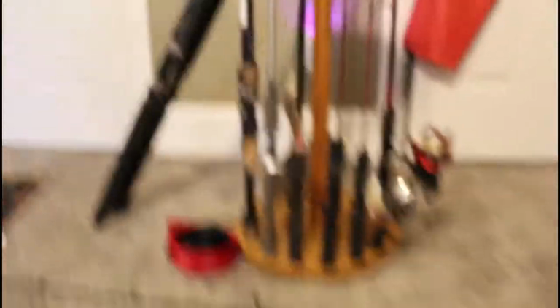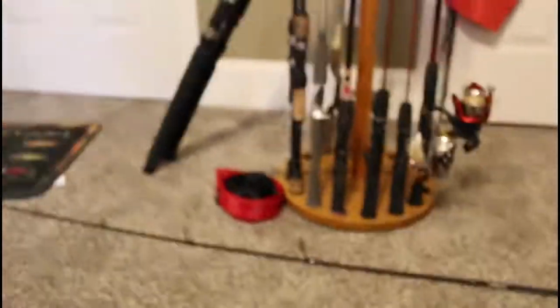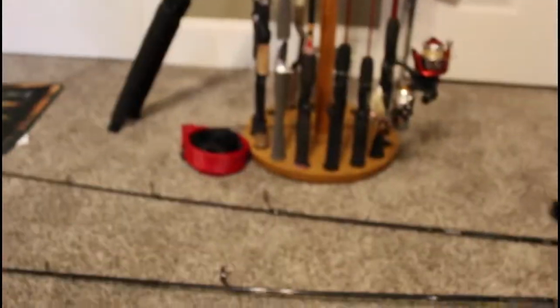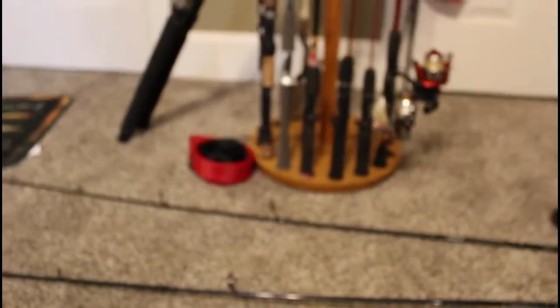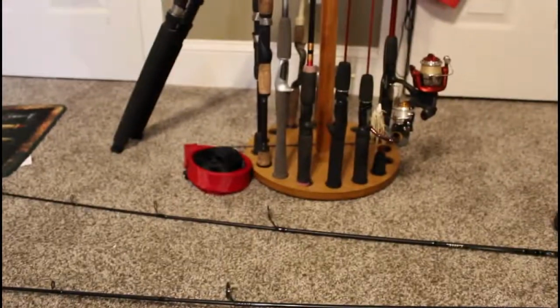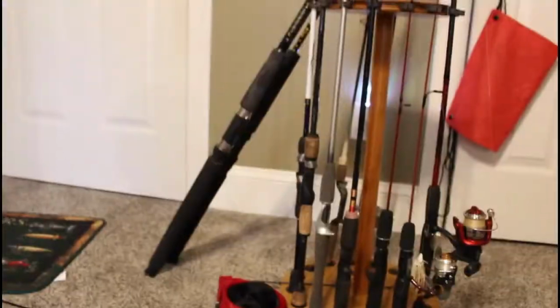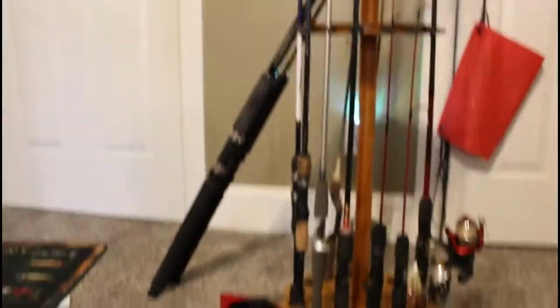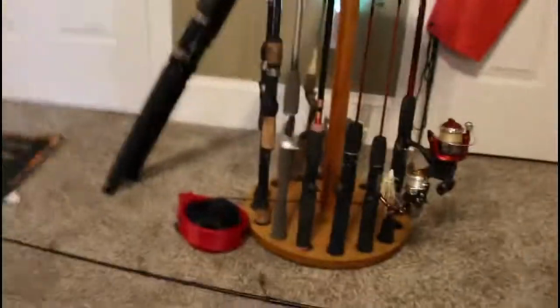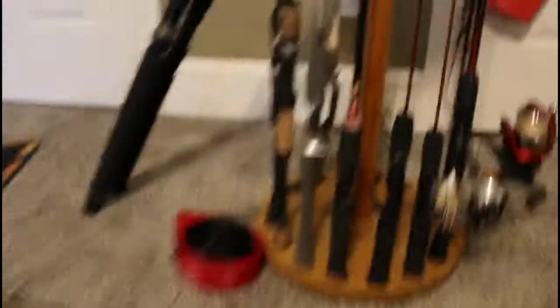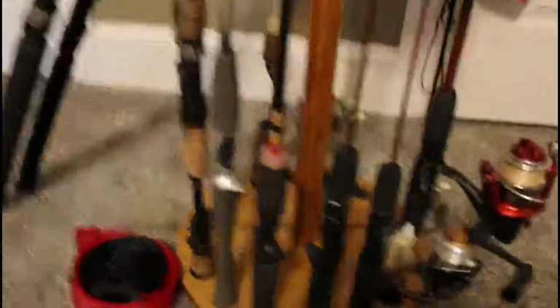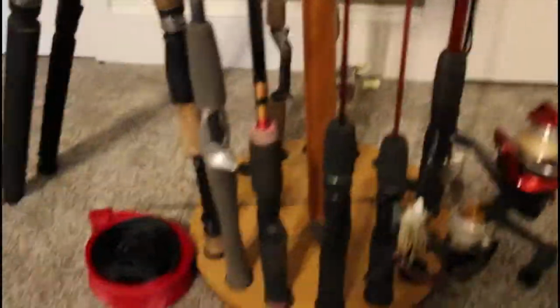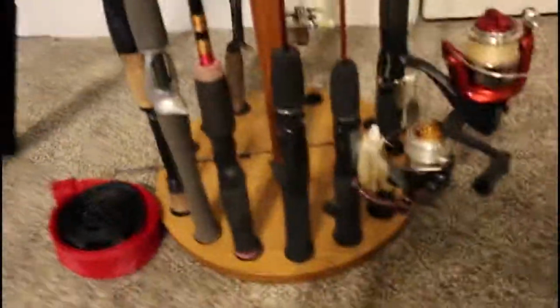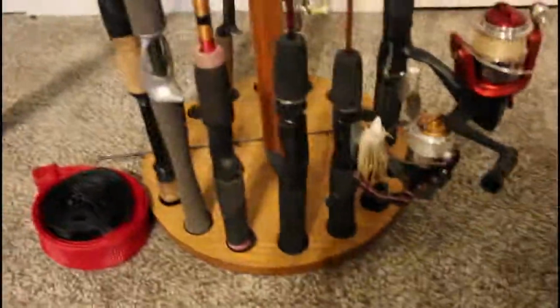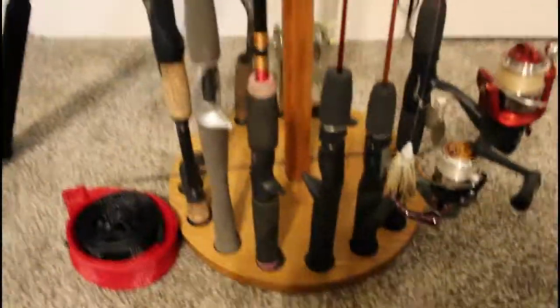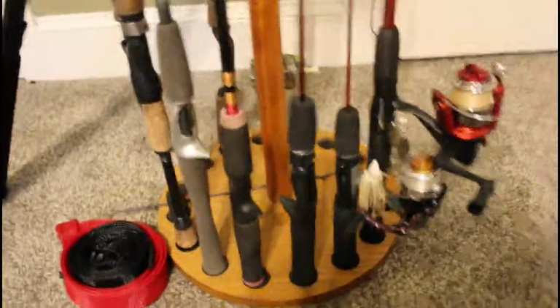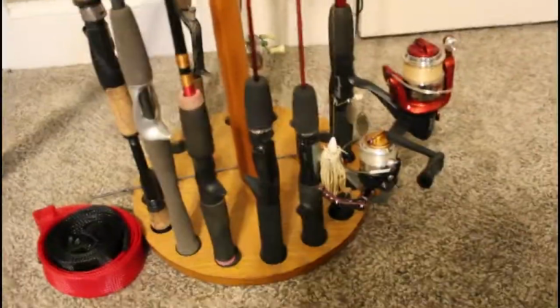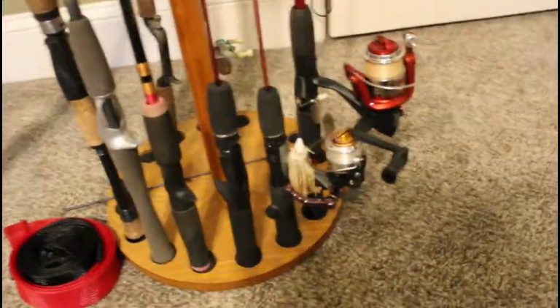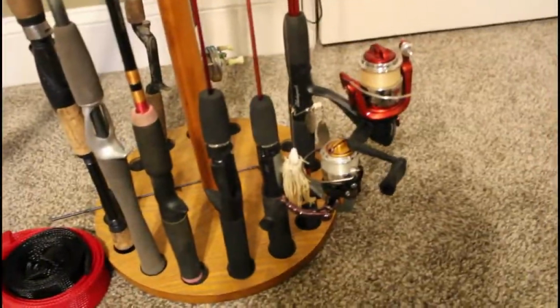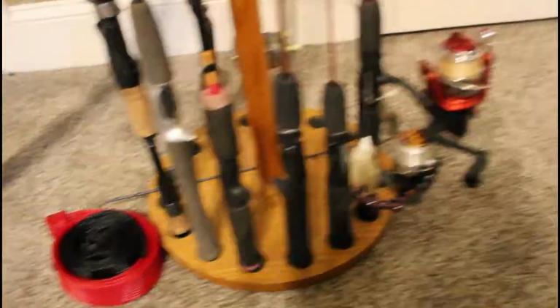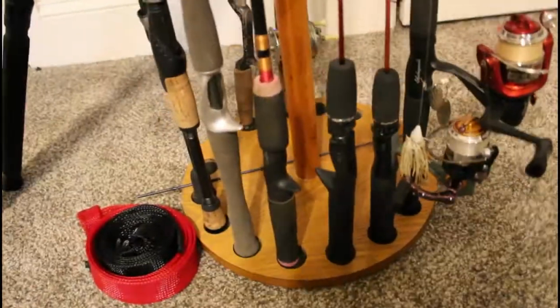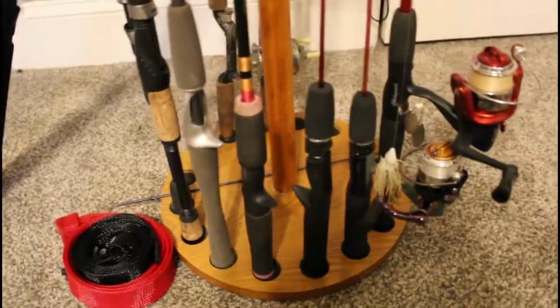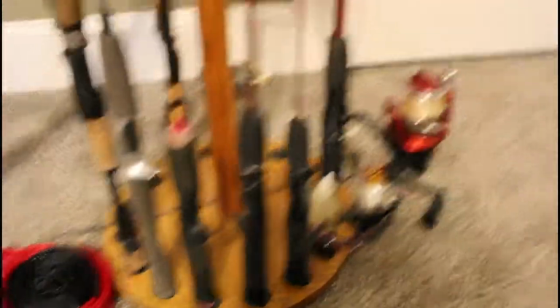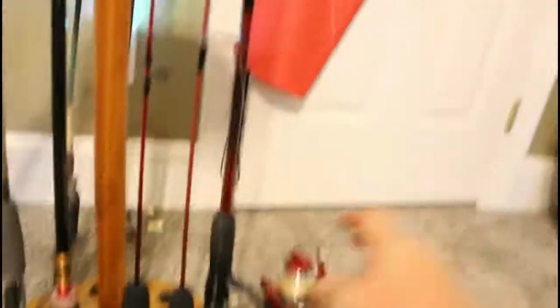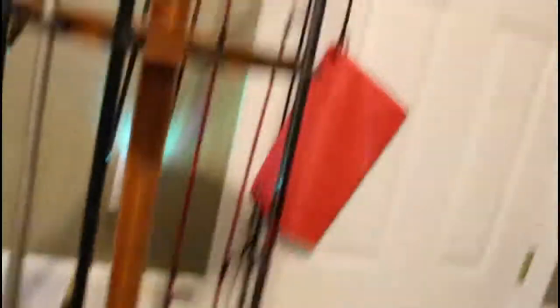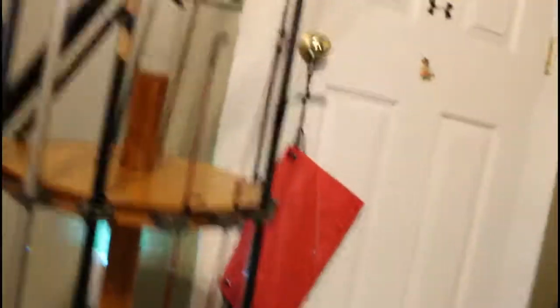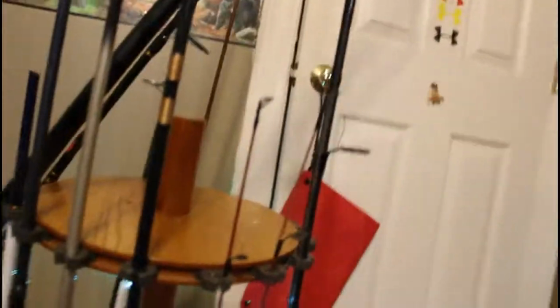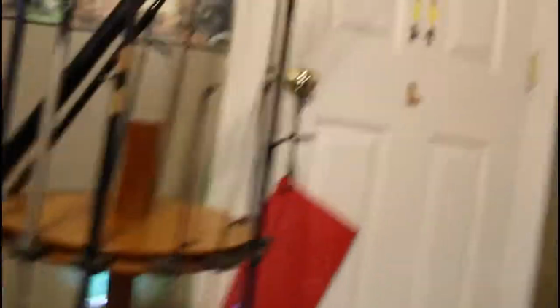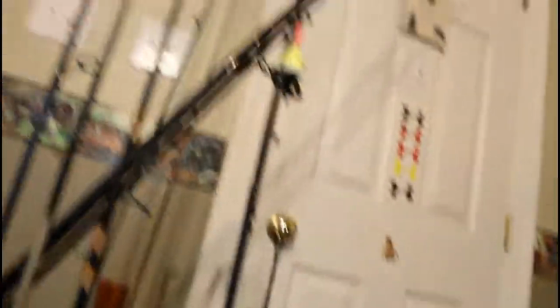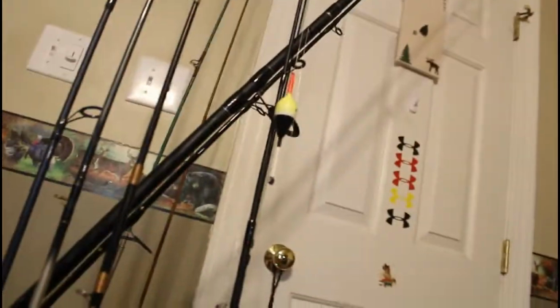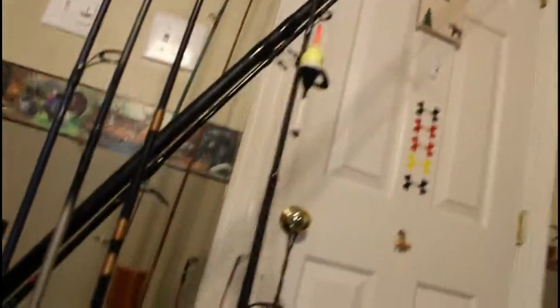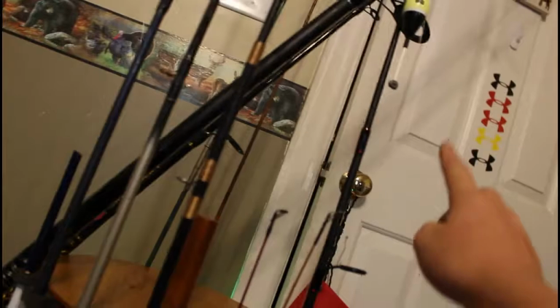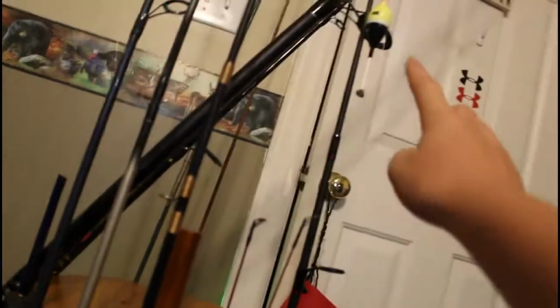You guys wonder why I have a rod rack with a bunch of rods — these are all rods that I either don't use or are broken.